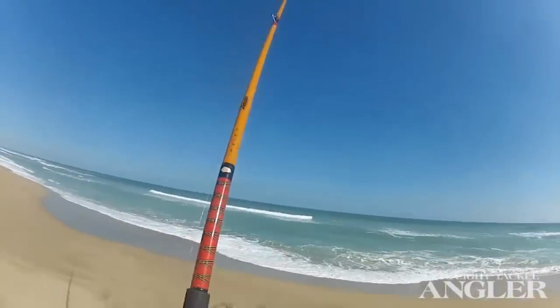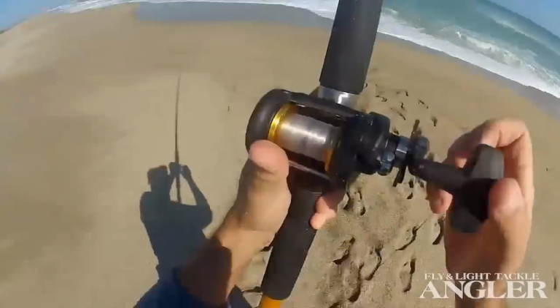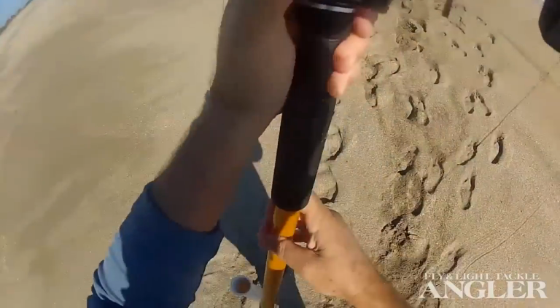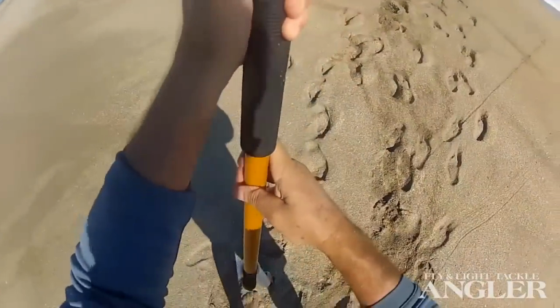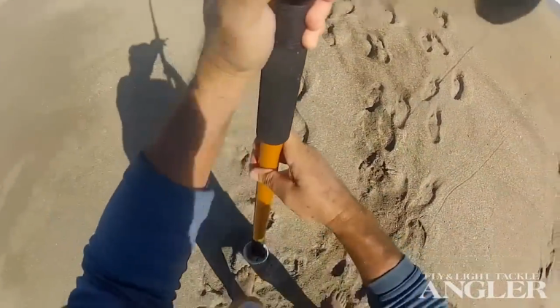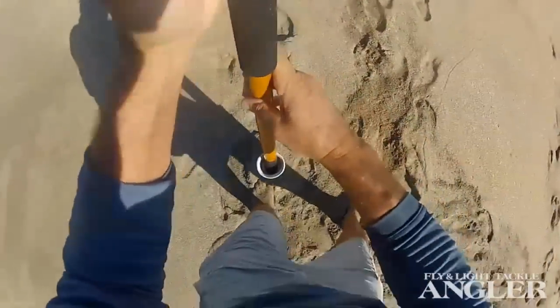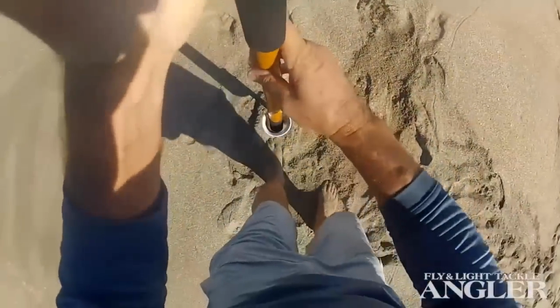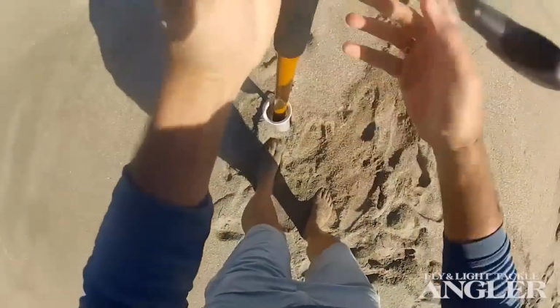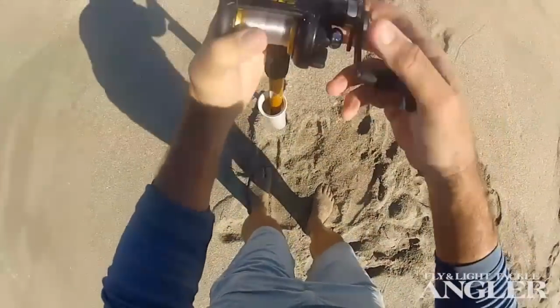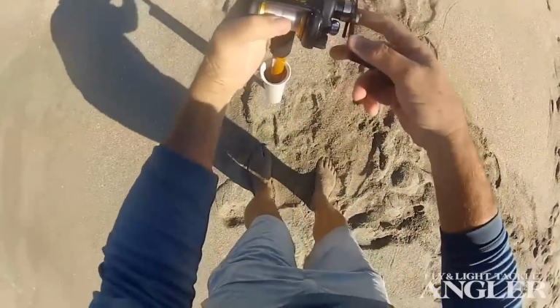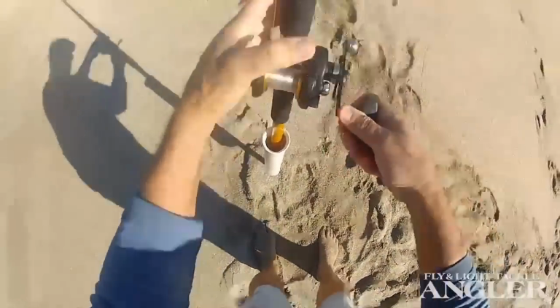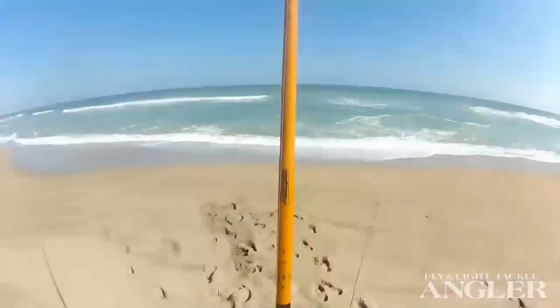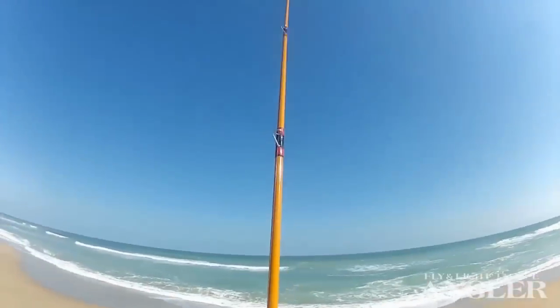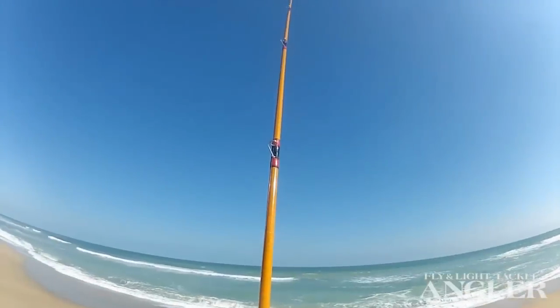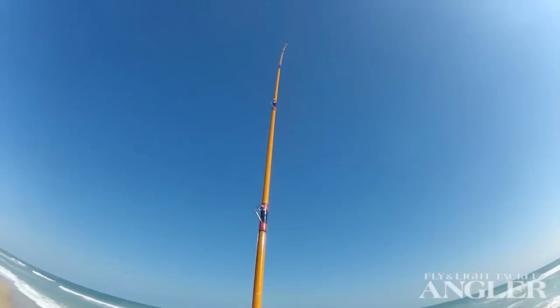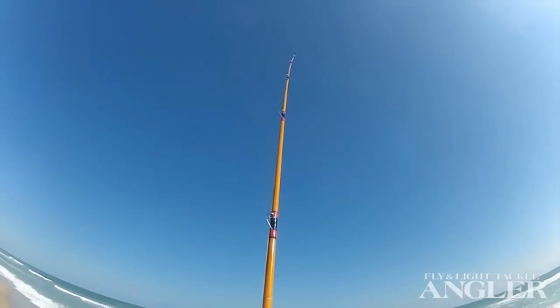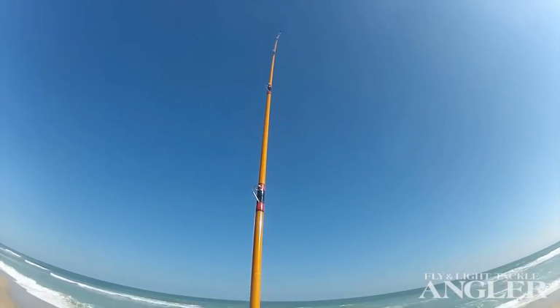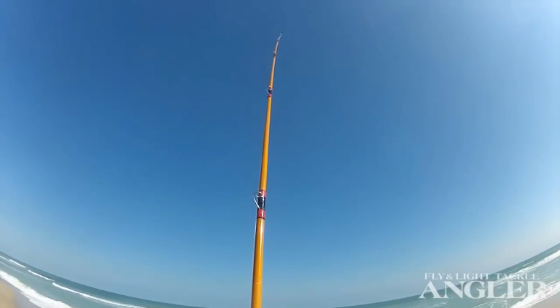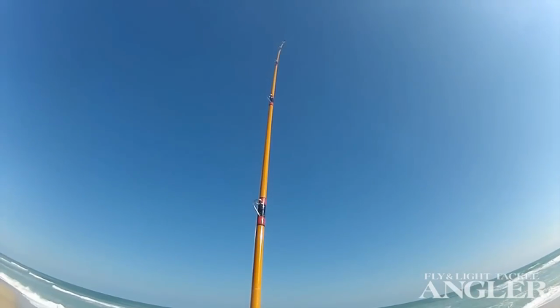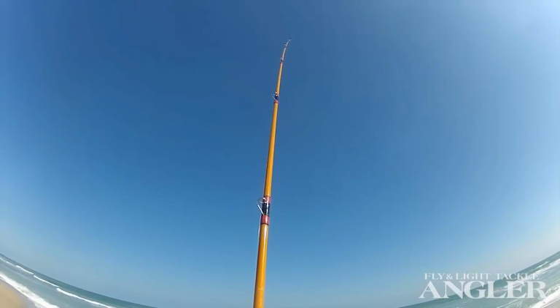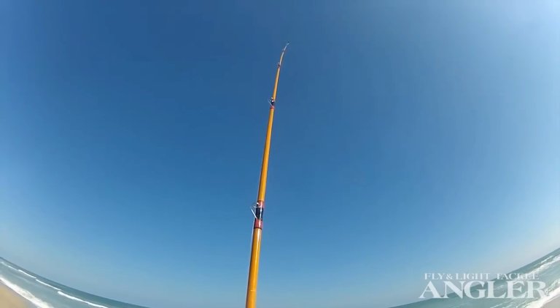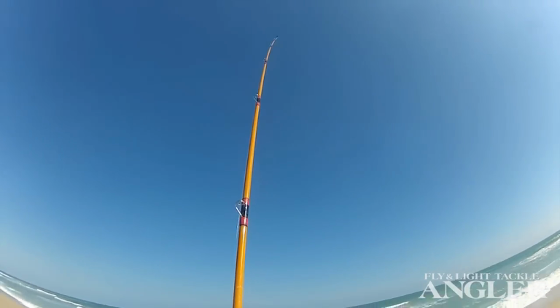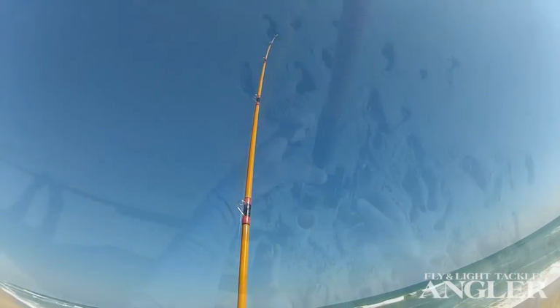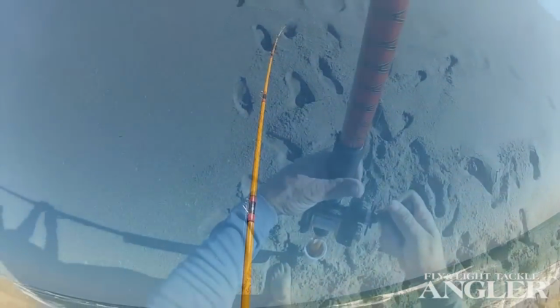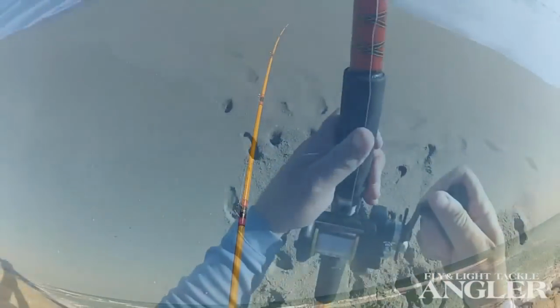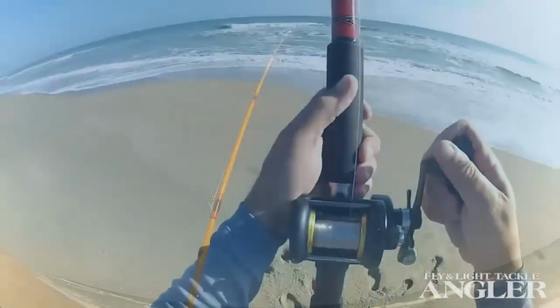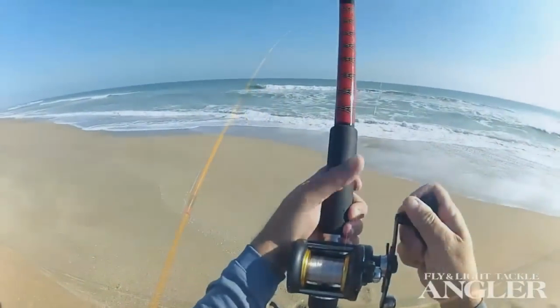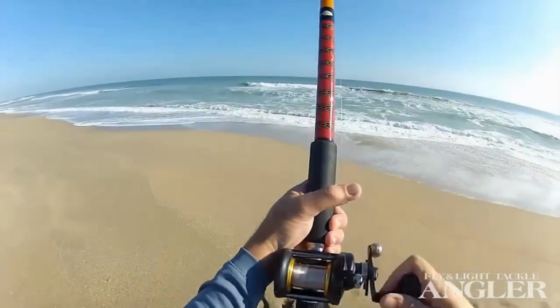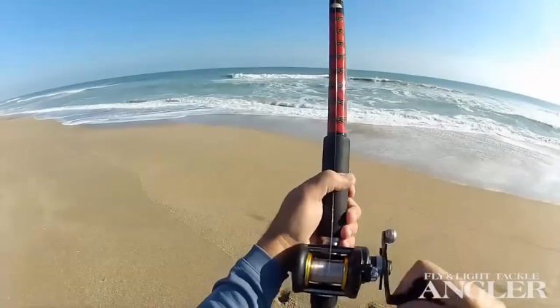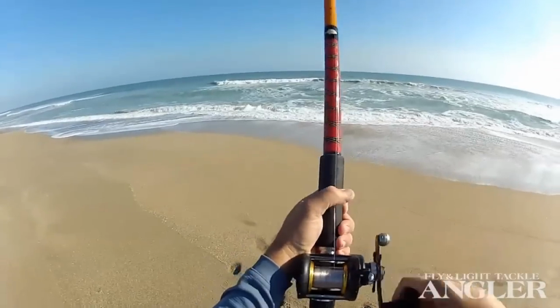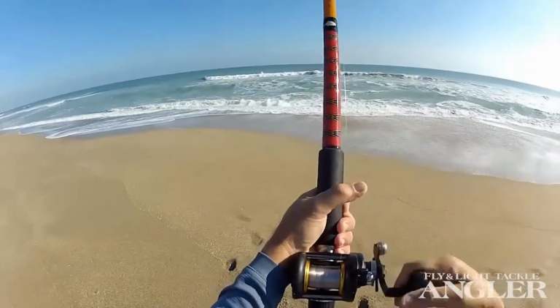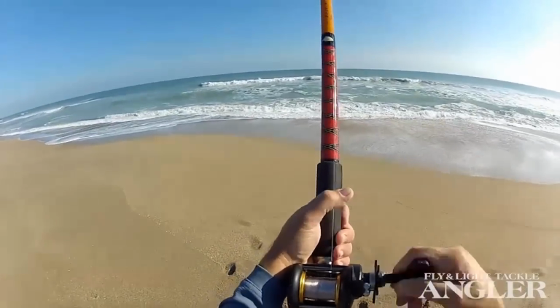Put it in the spike. Put a nice bend in the rod. When it comes time to check the bait or reel in the fish...